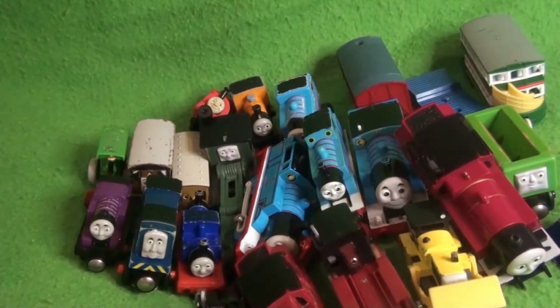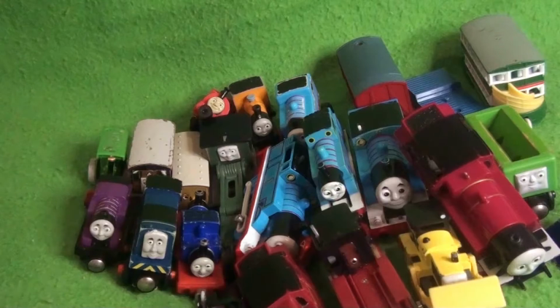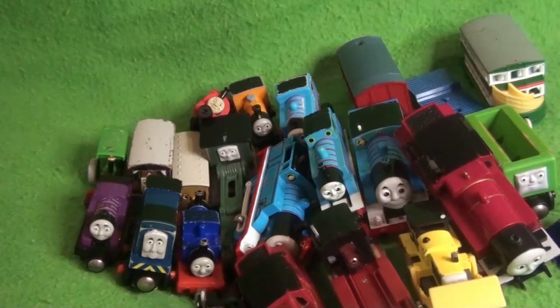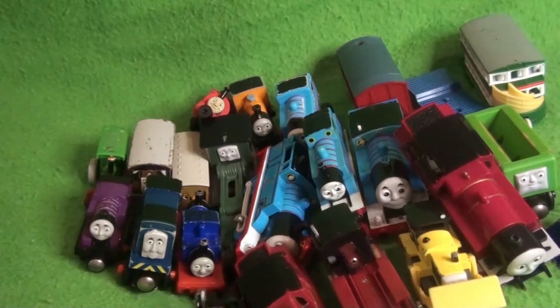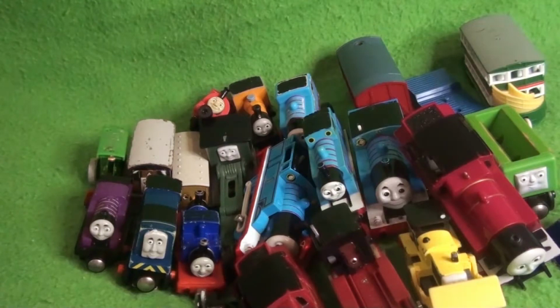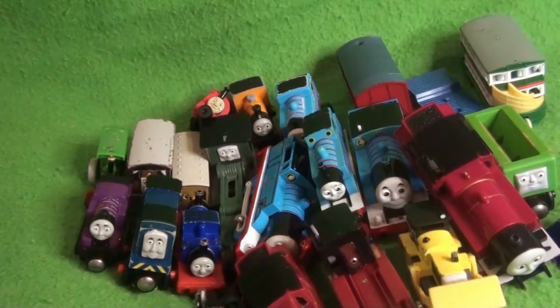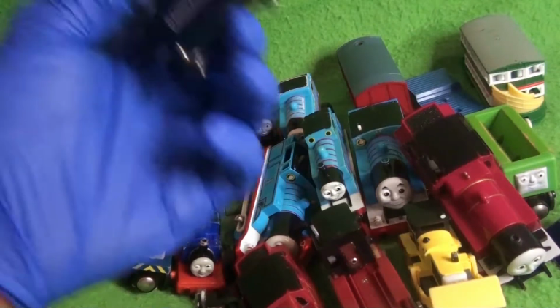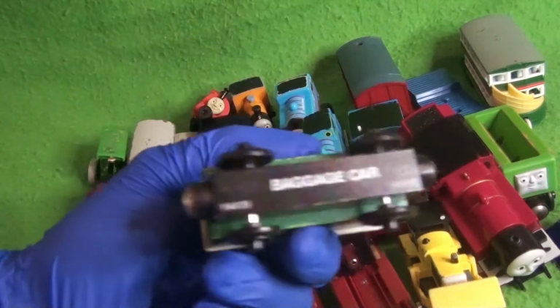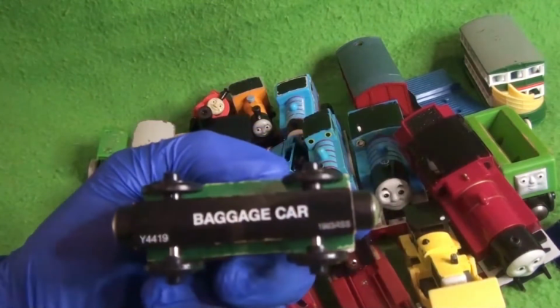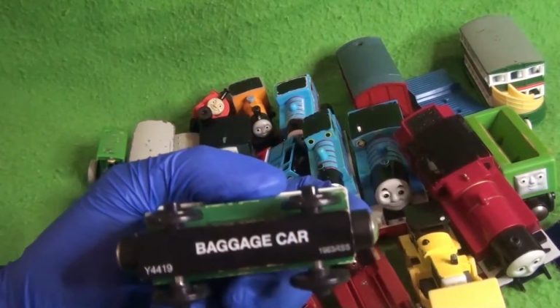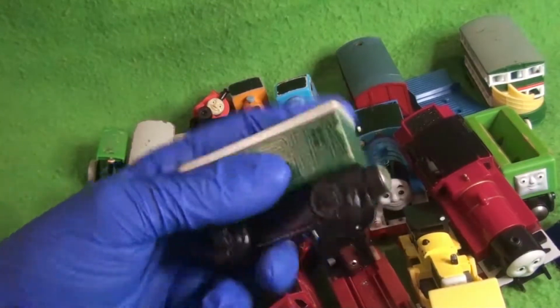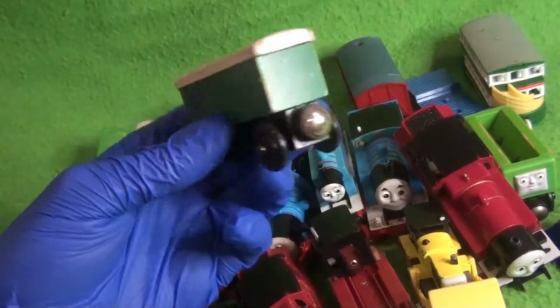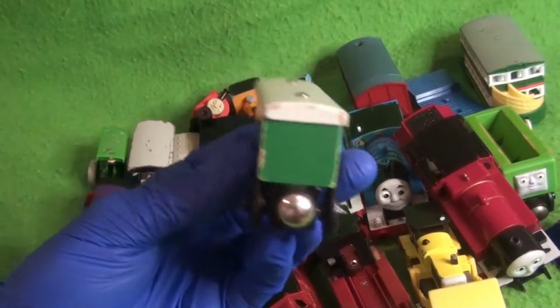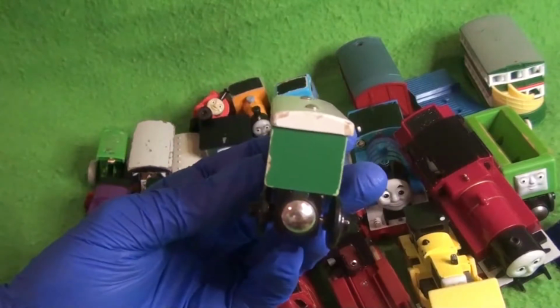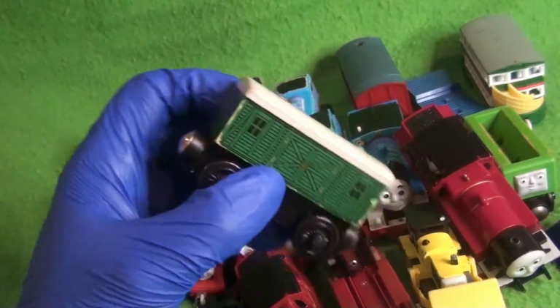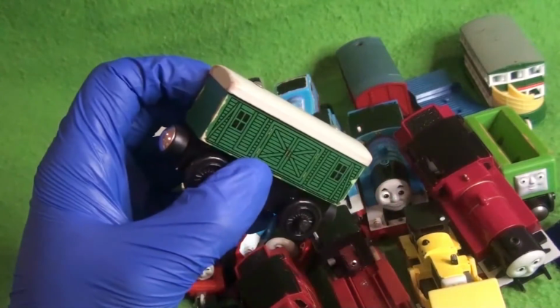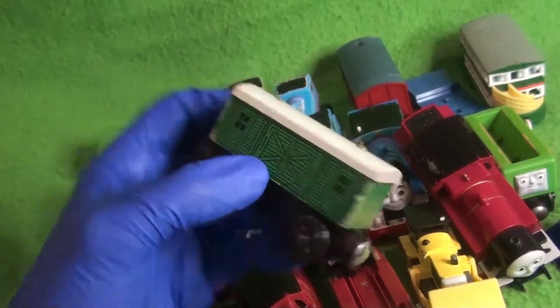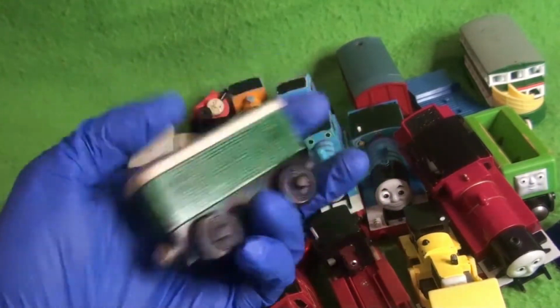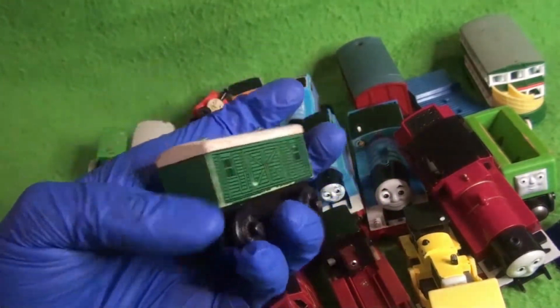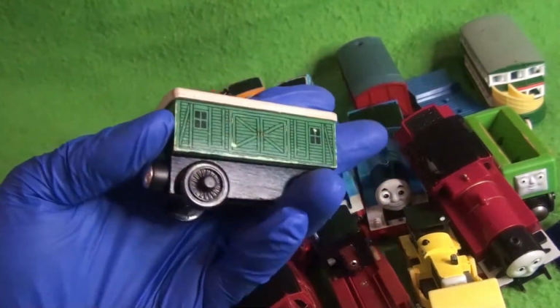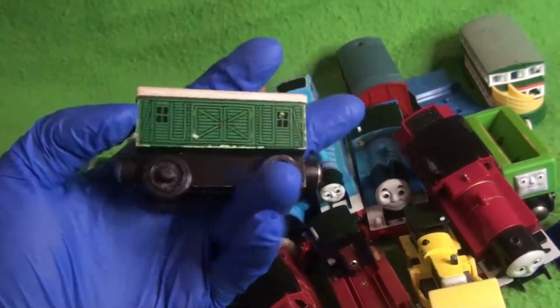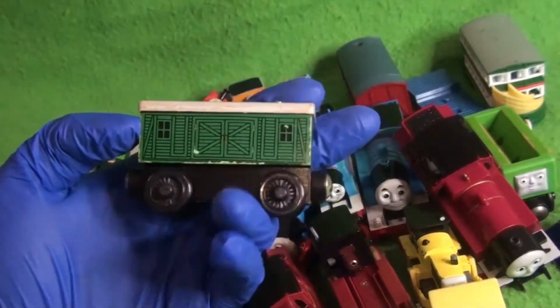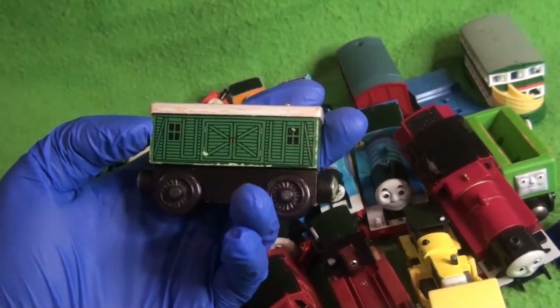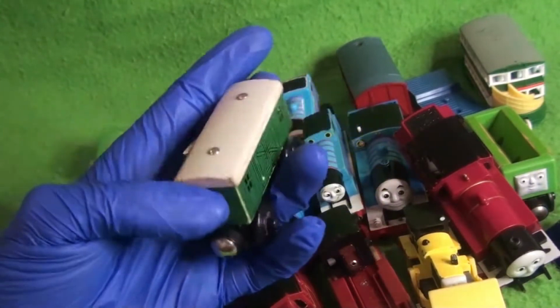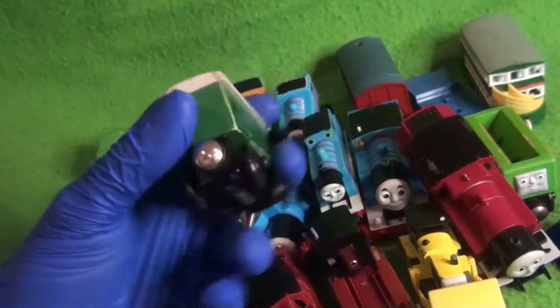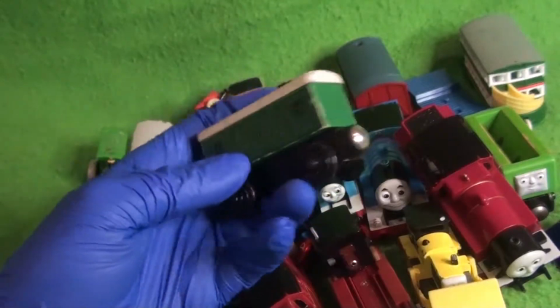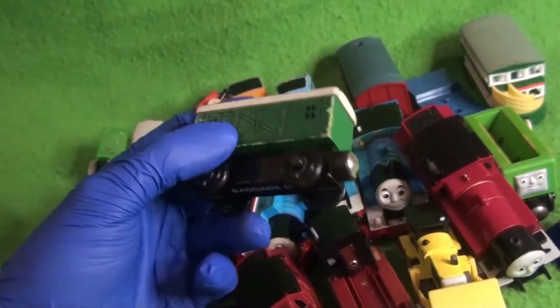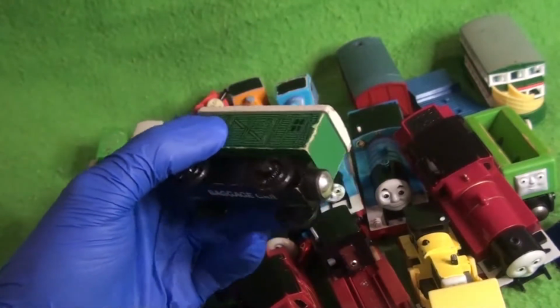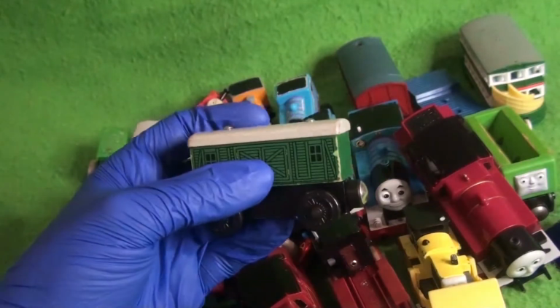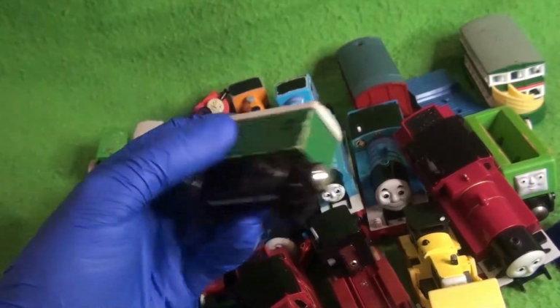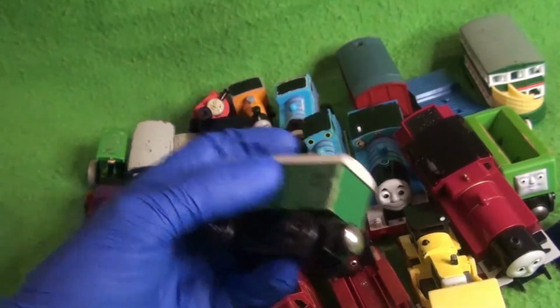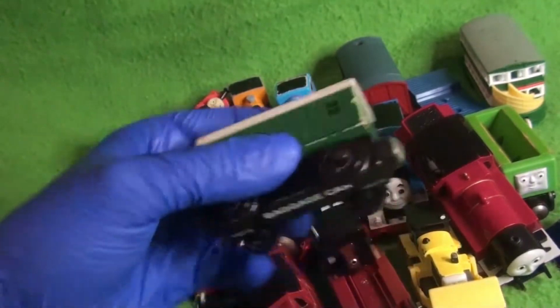Next up, I believe this is Mattel One Railway — we have the baggage car. This is the green one; there's a red one and a green one. I have a knockoff red one, but now I have an official green one.